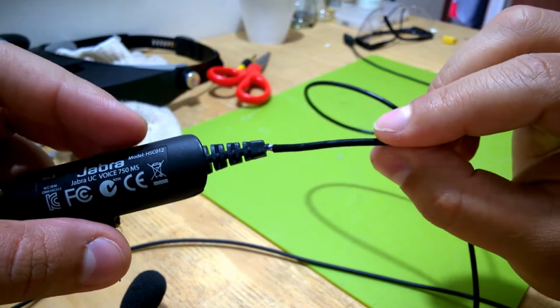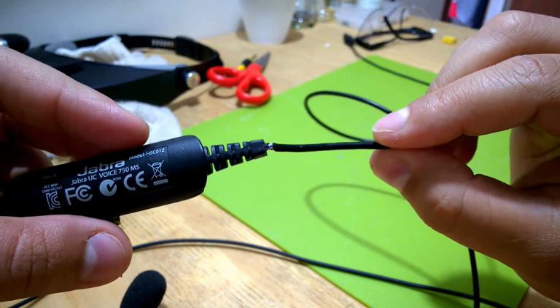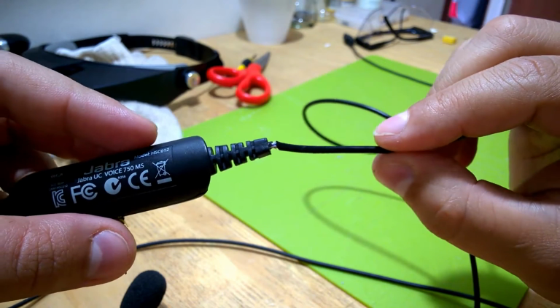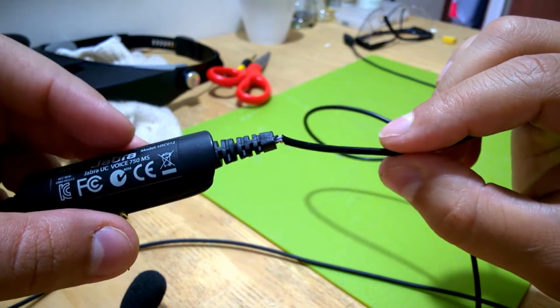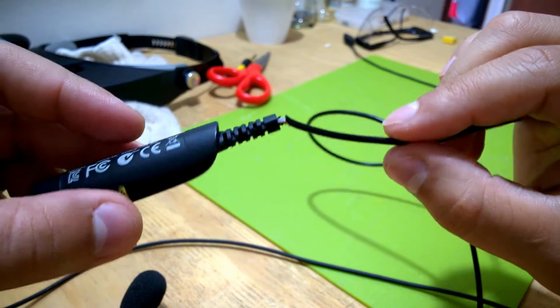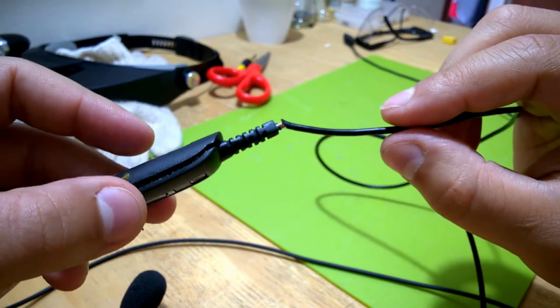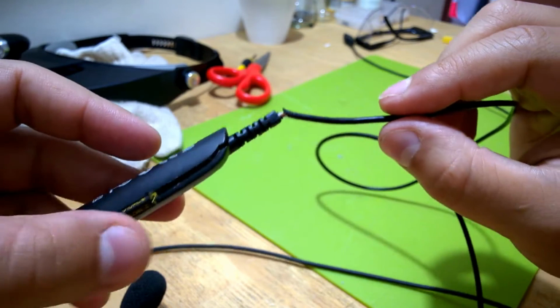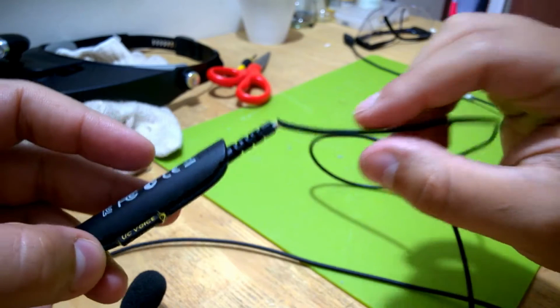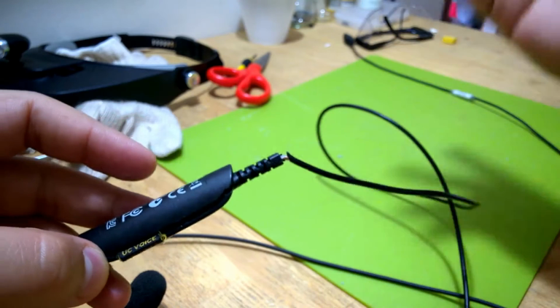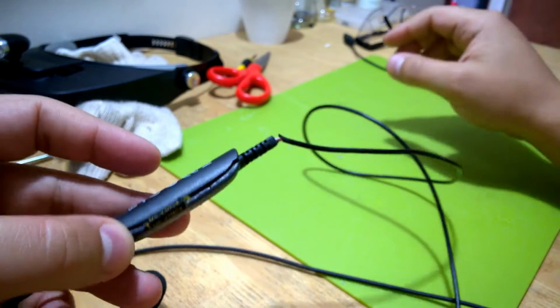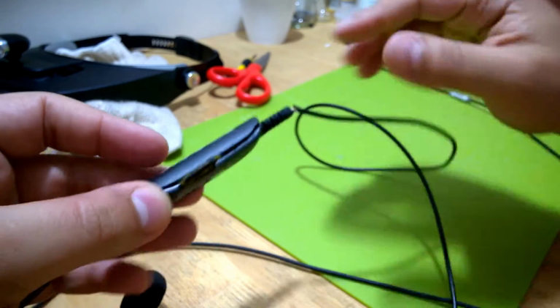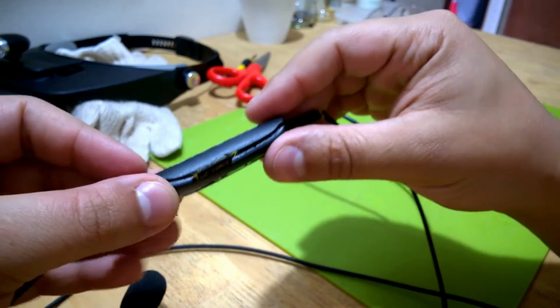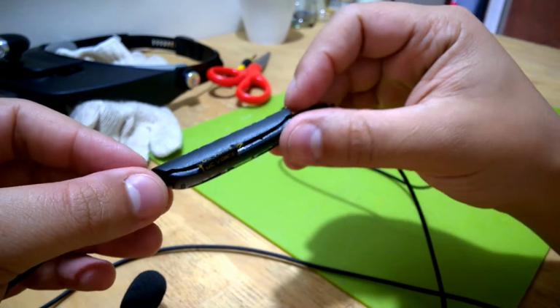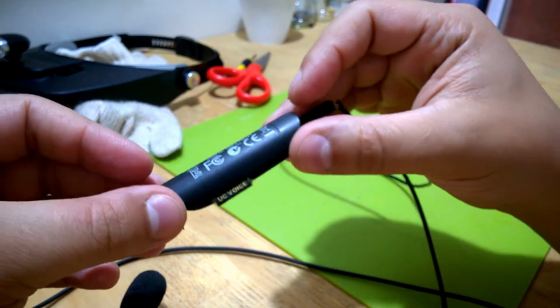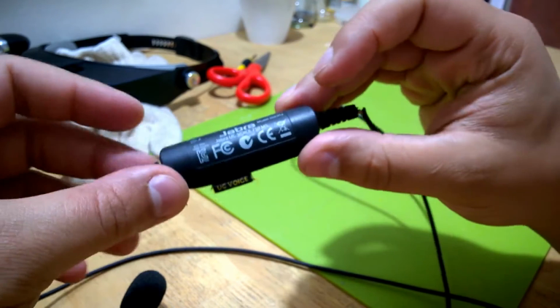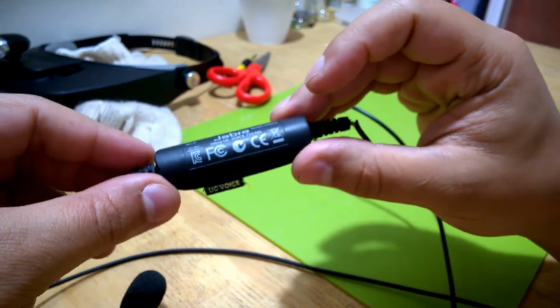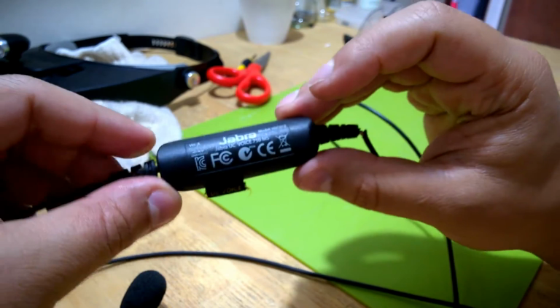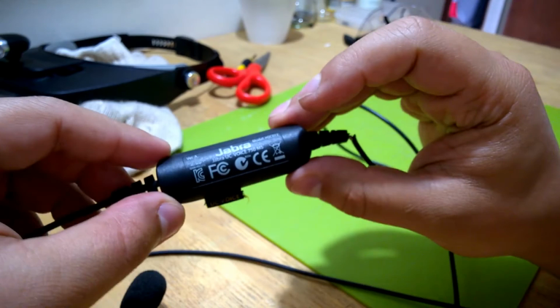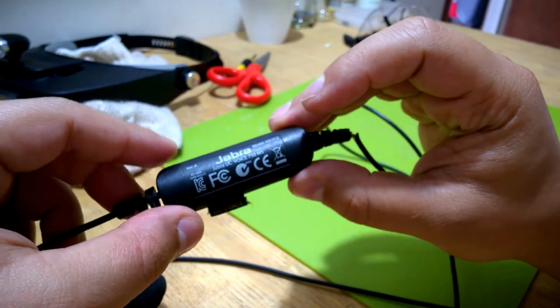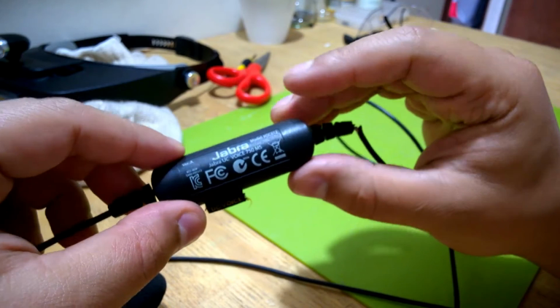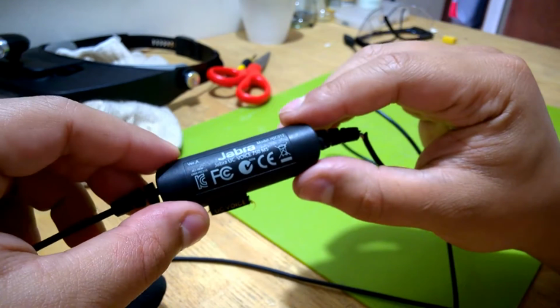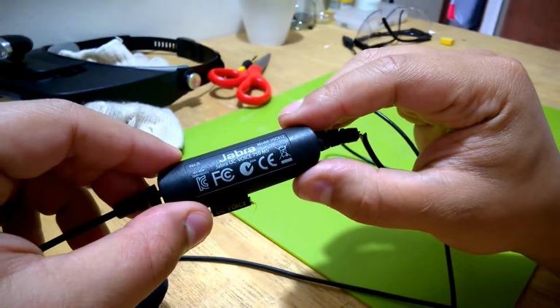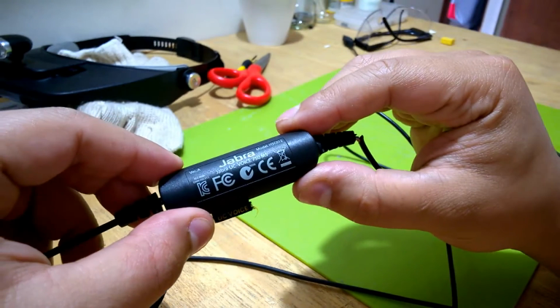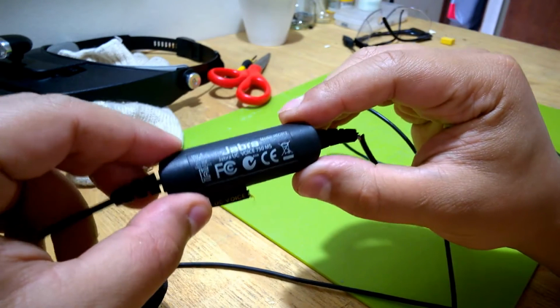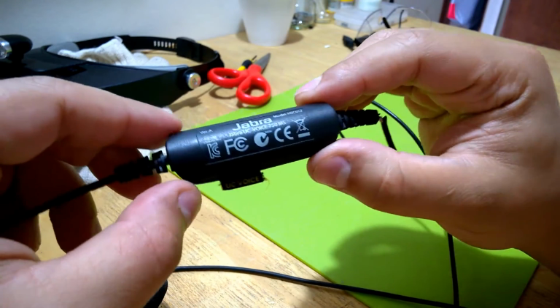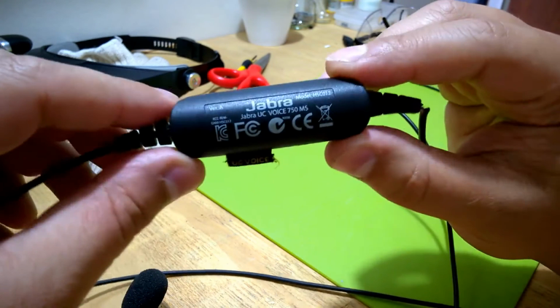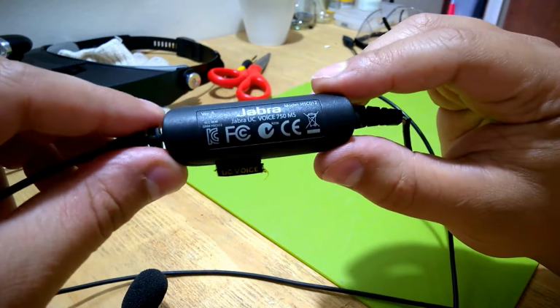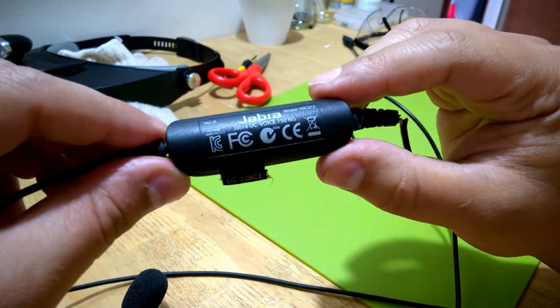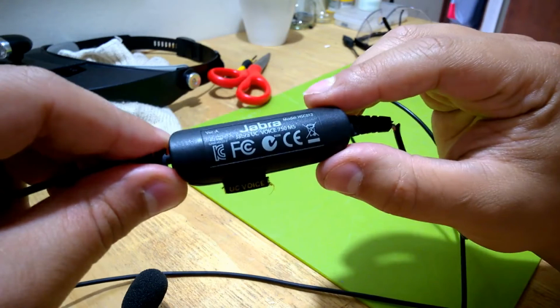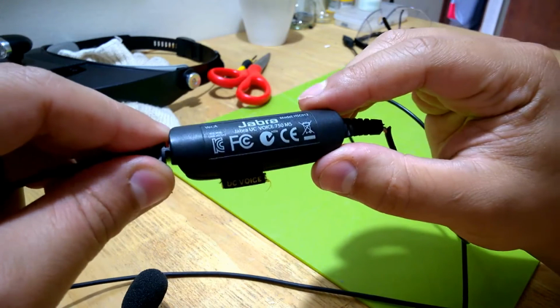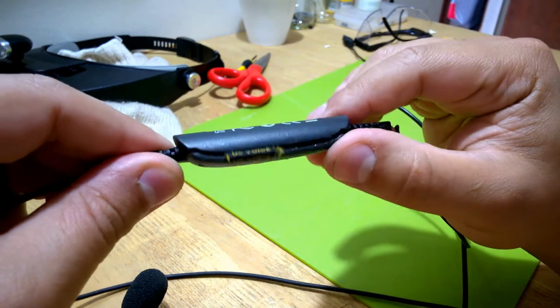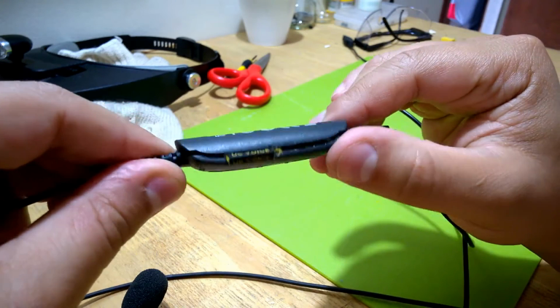I'm seeing if I can replace this or just do a quick fix. I've already started to crack it open, but then I thought, well, let me record it. Maybe it's going to be a nice thing — quick but cool to have a look inside. So let's do it.